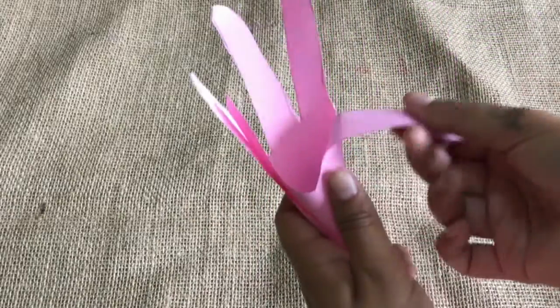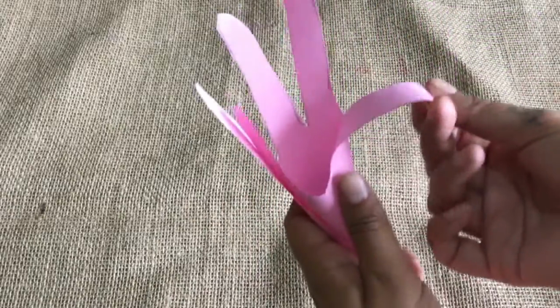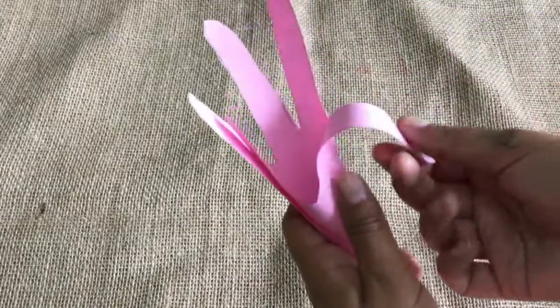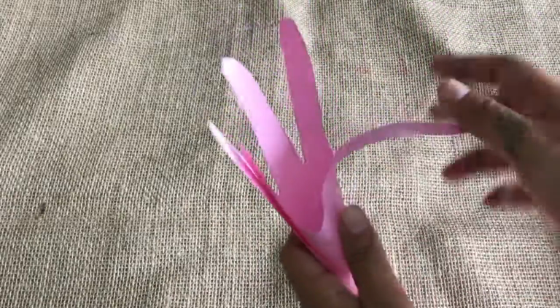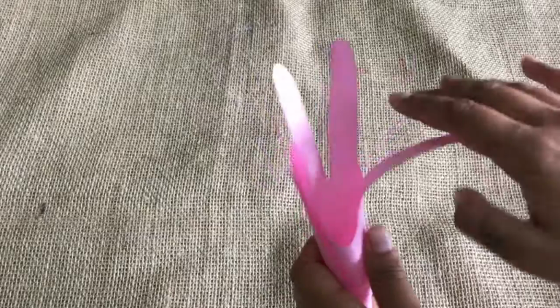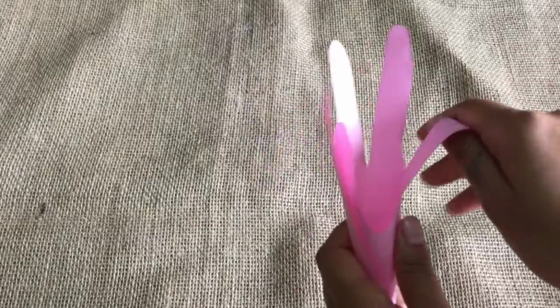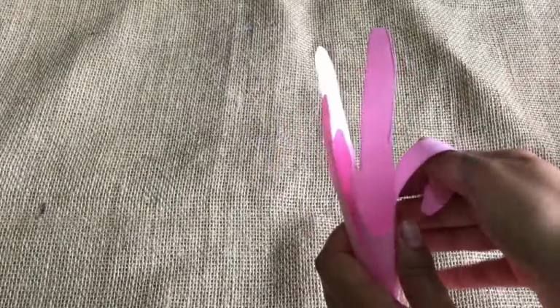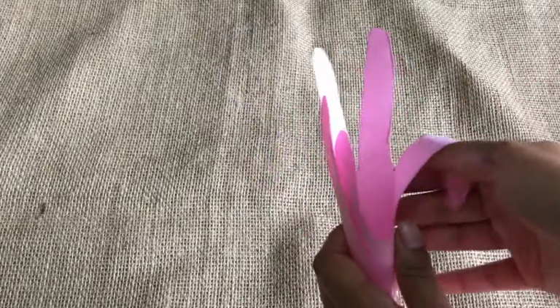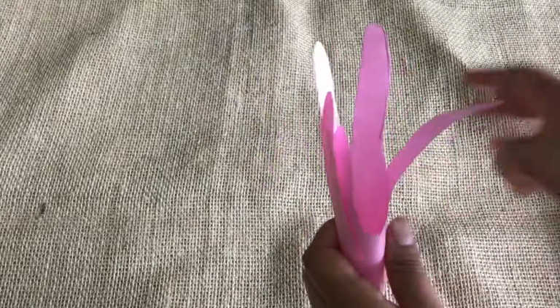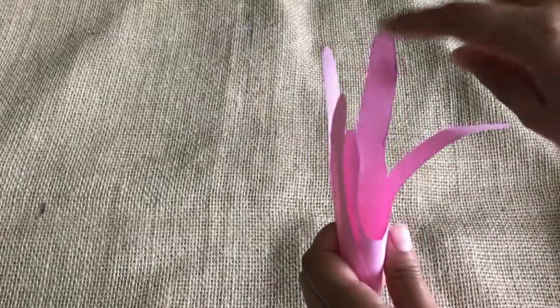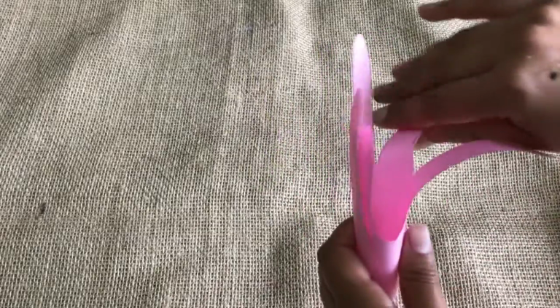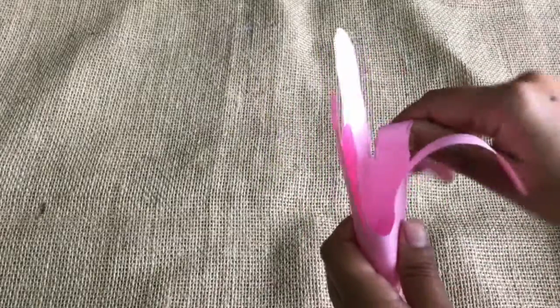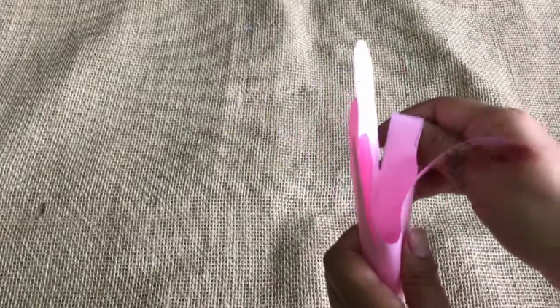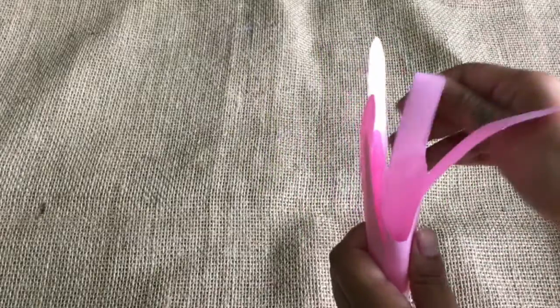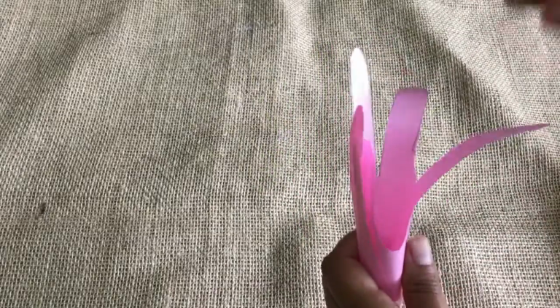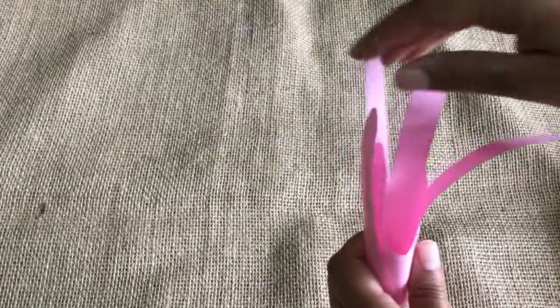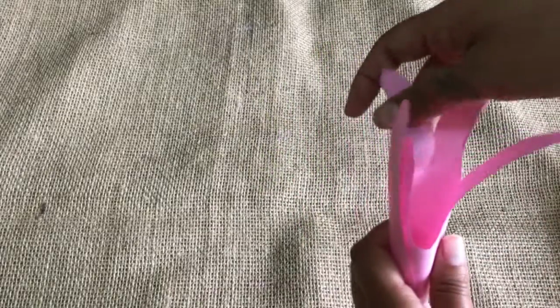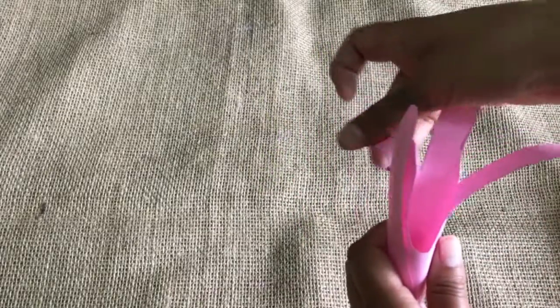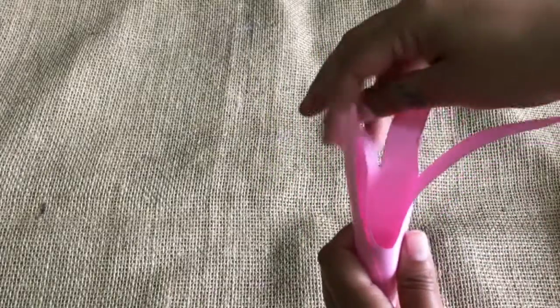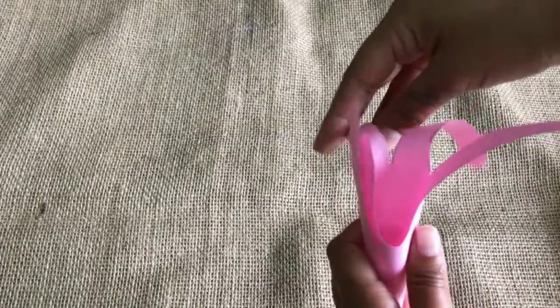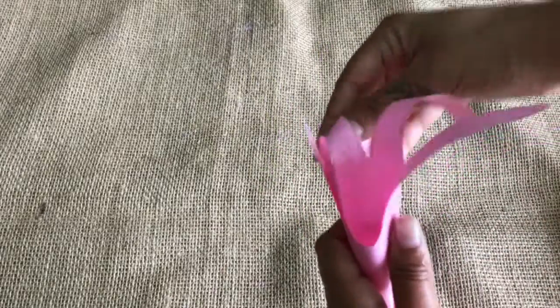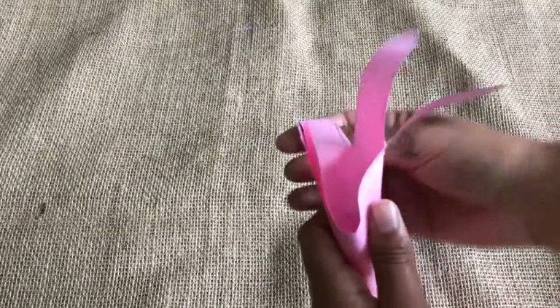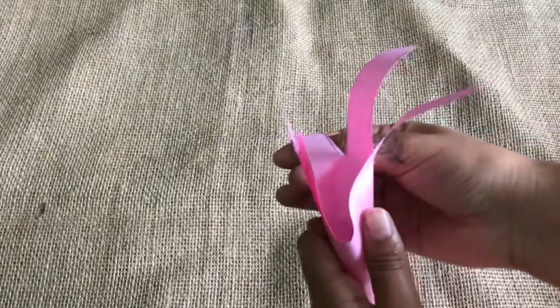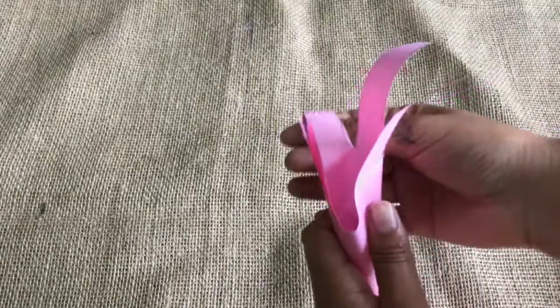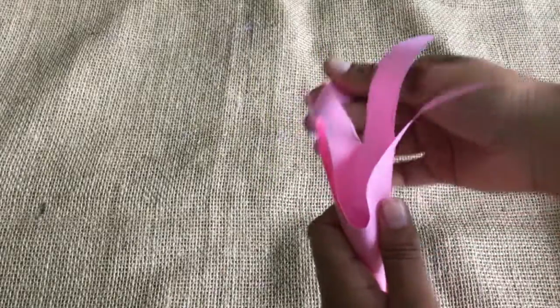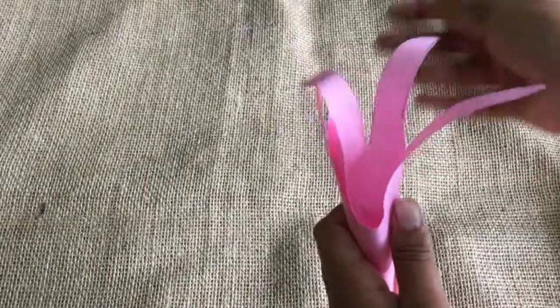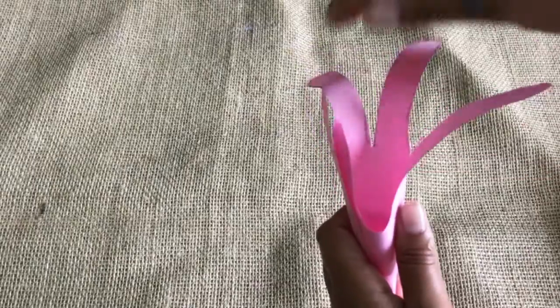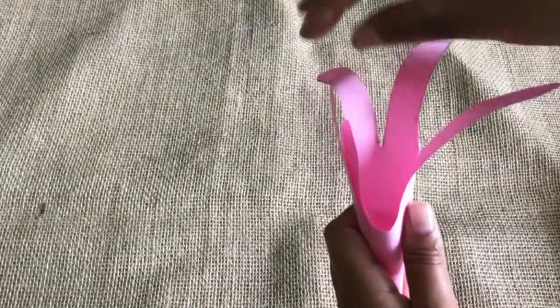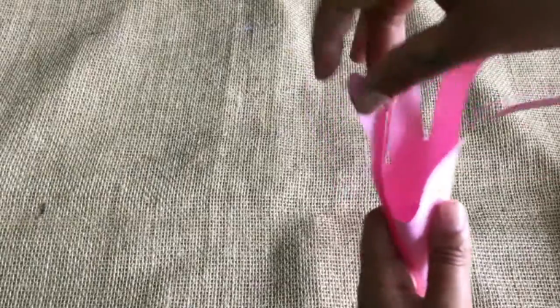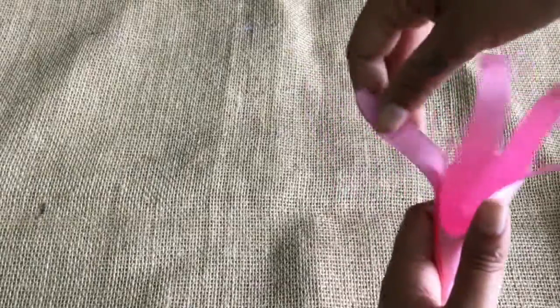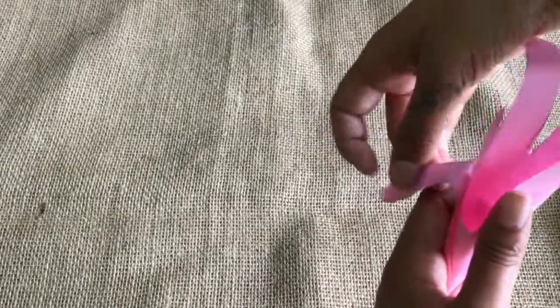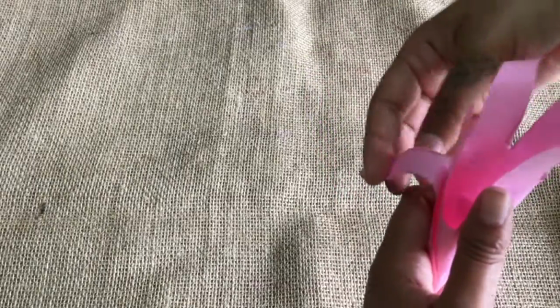Now we've got our flower shape, we can start bending out the fingers like this, so they start to look a bit like petals.